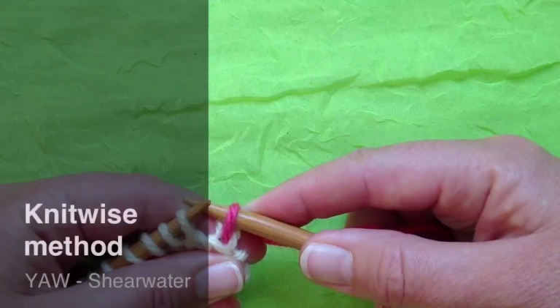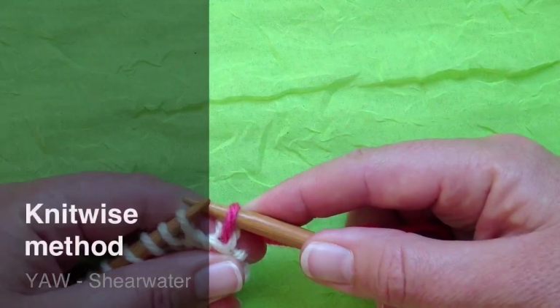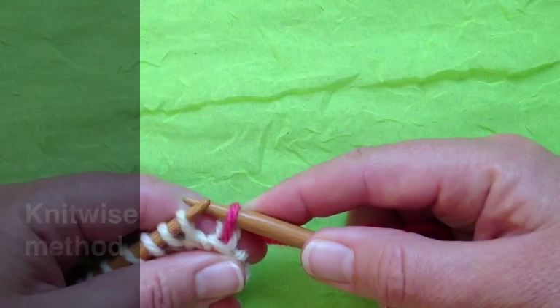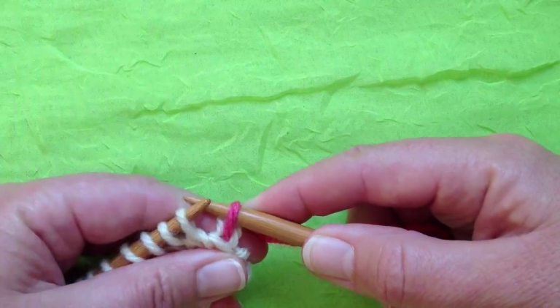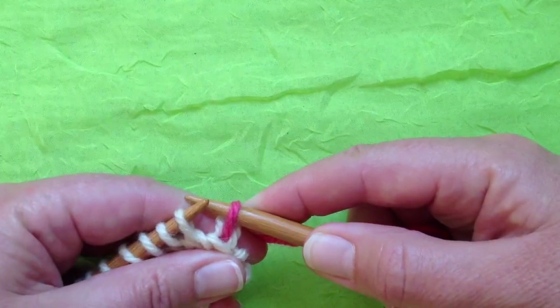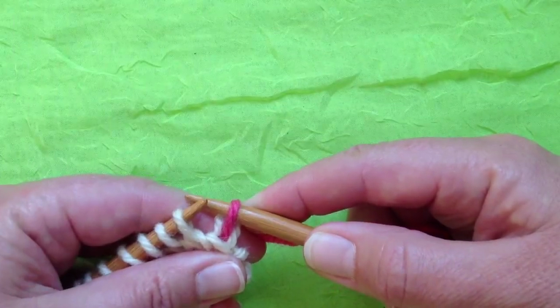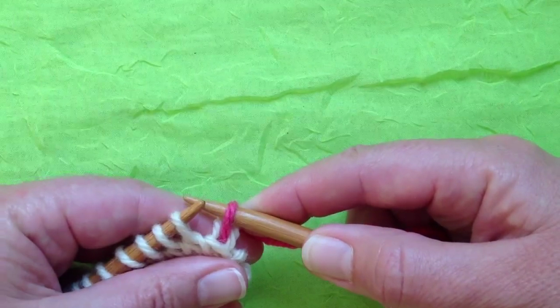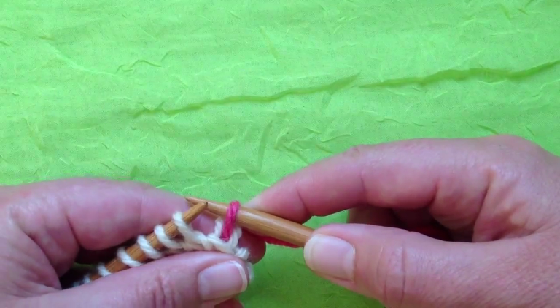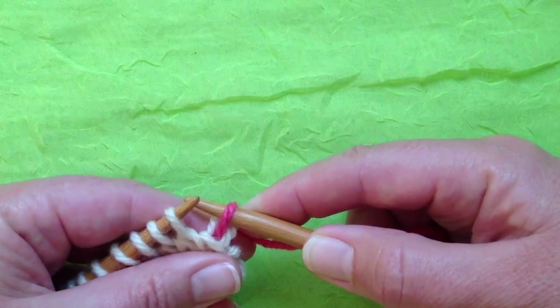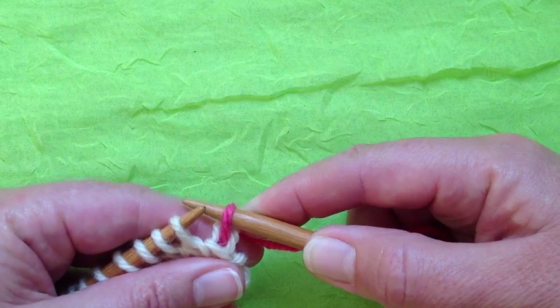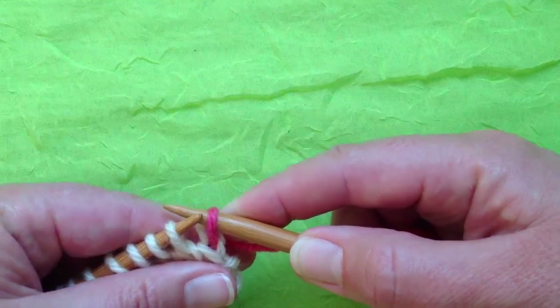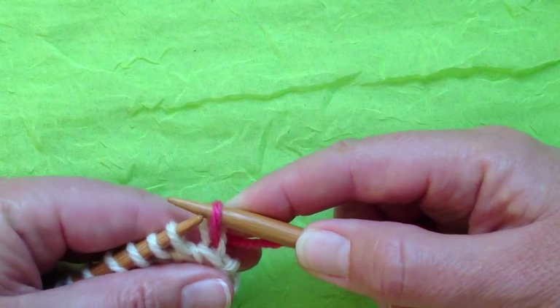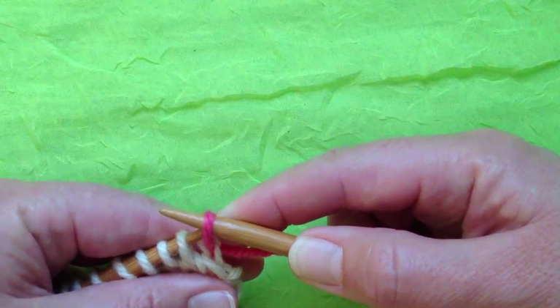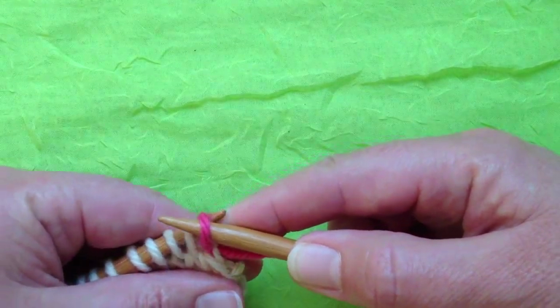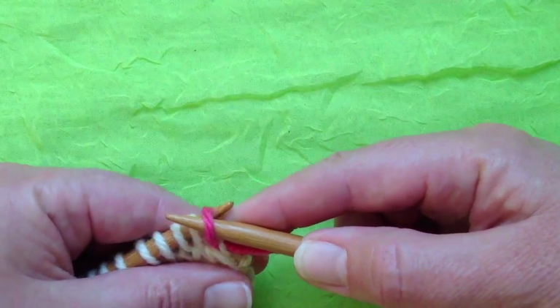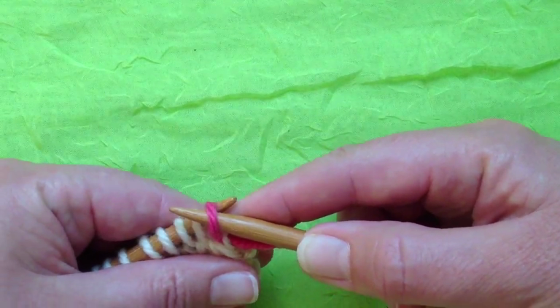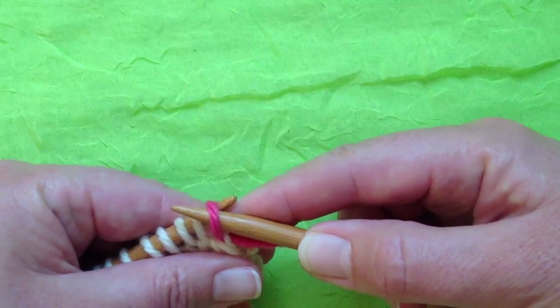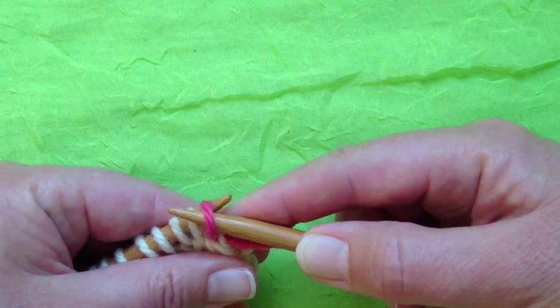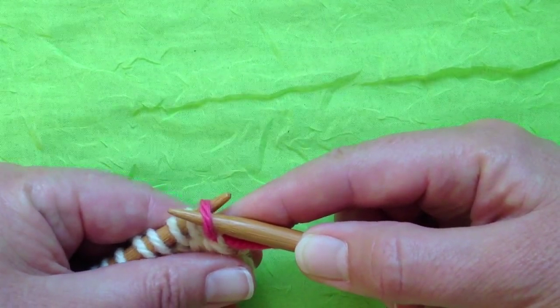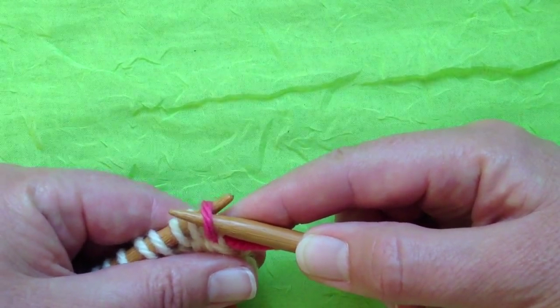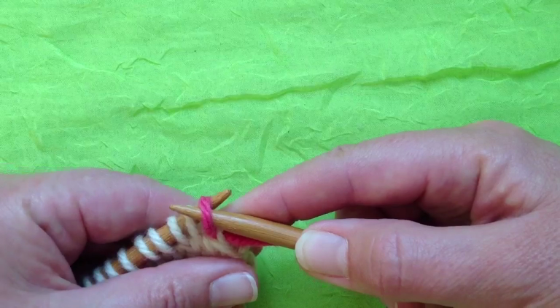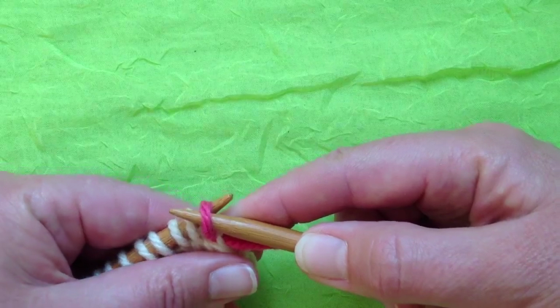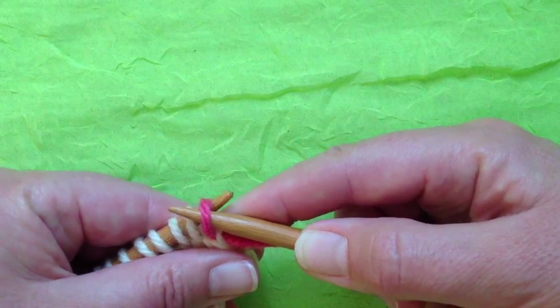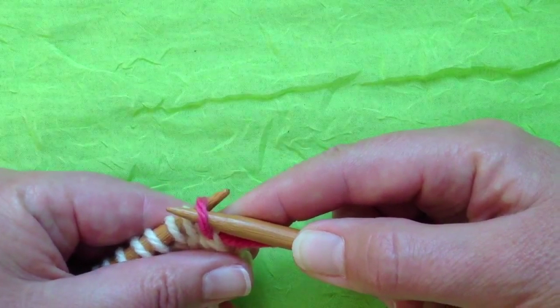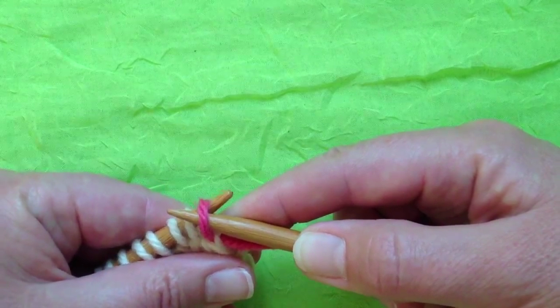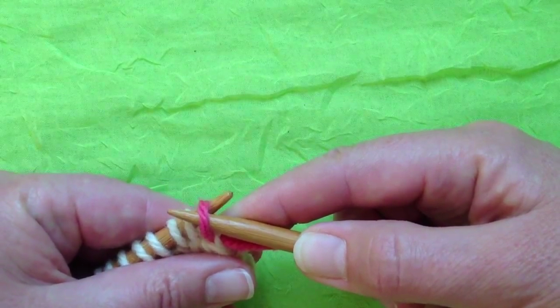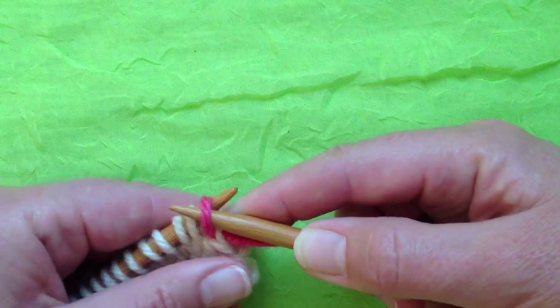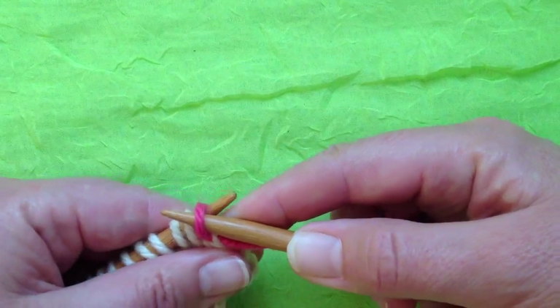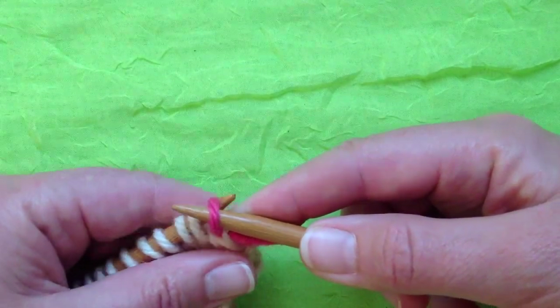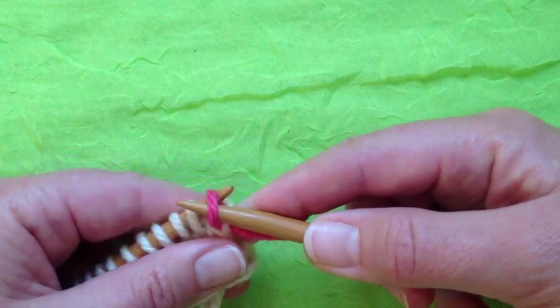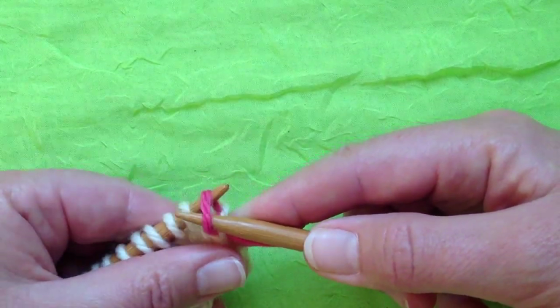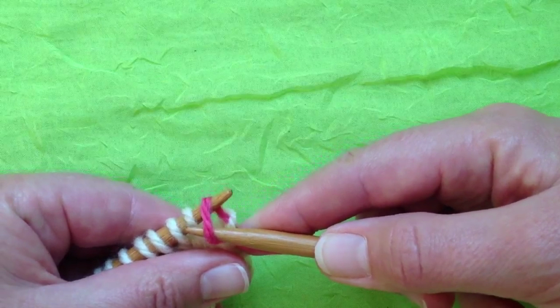The only way the modified conventional bind-off differs is in the way you use your needles. The left needle is going to get involved. It's going to slip into the stitch you just worked, tip to tip and towards the back of the work, so the two needle tips are going in opposing directions.